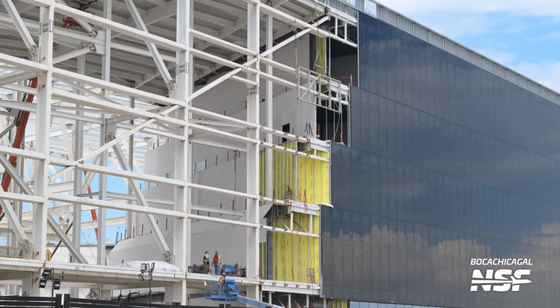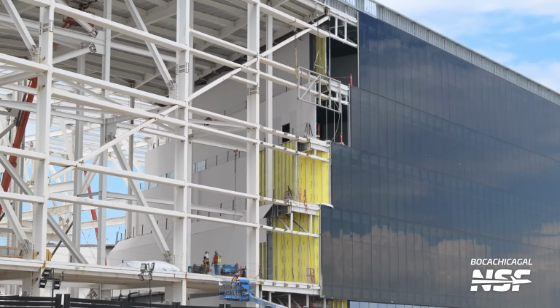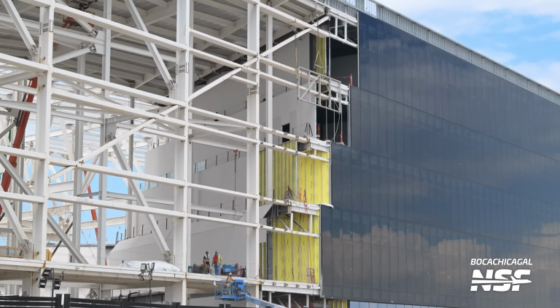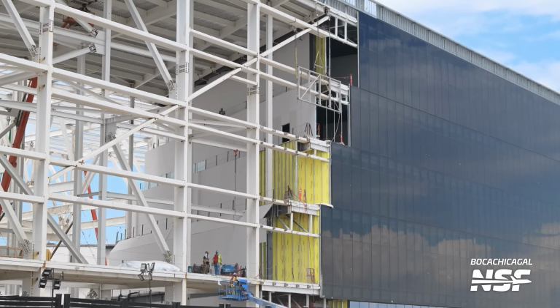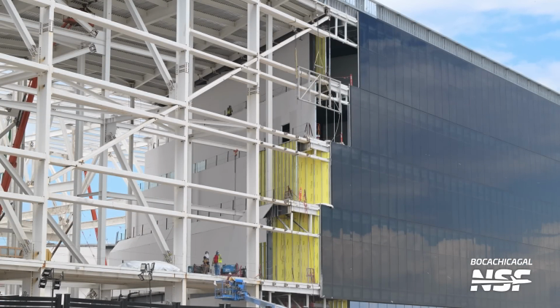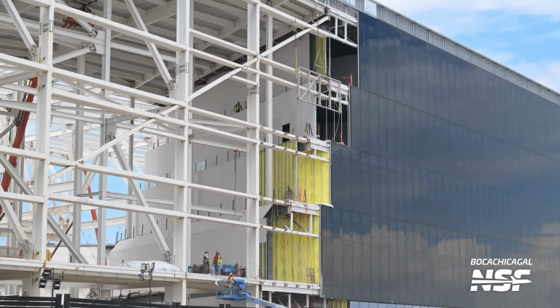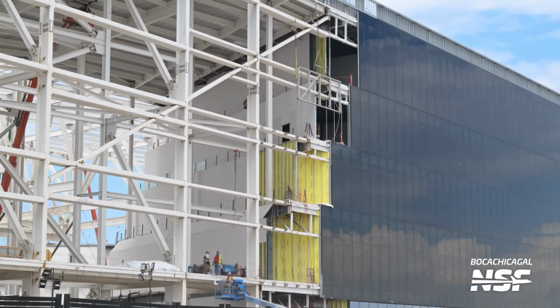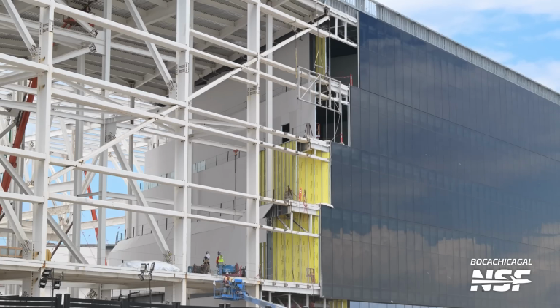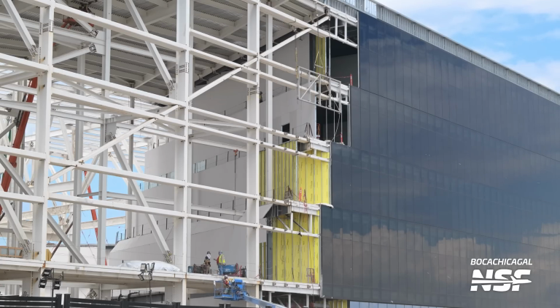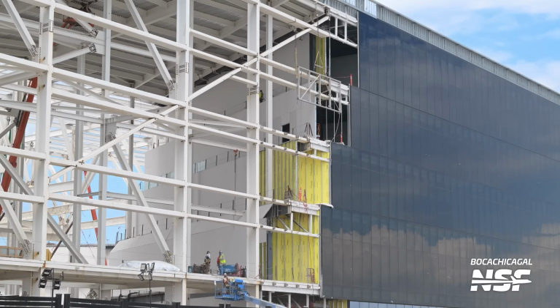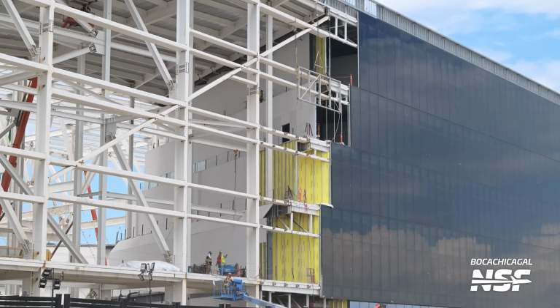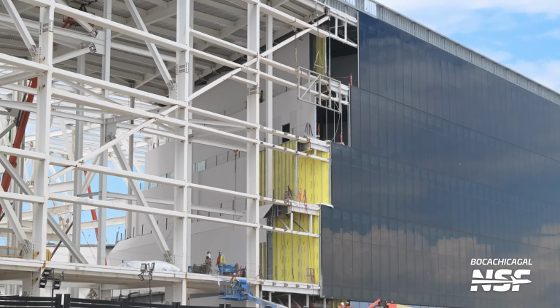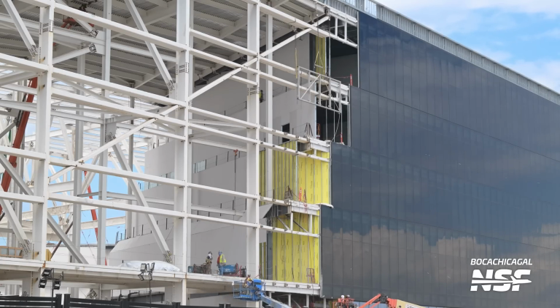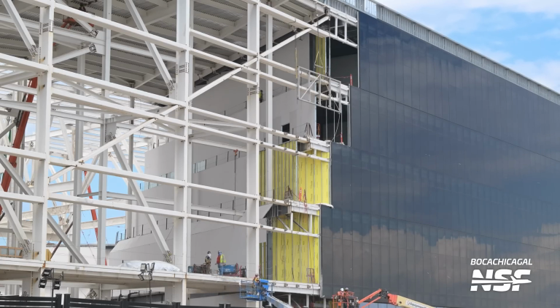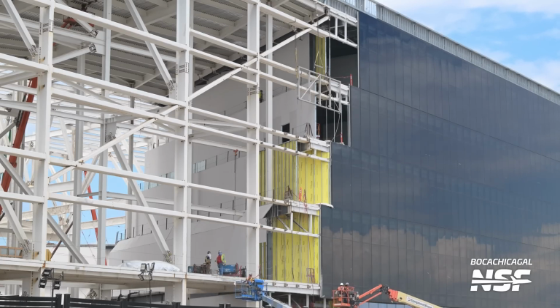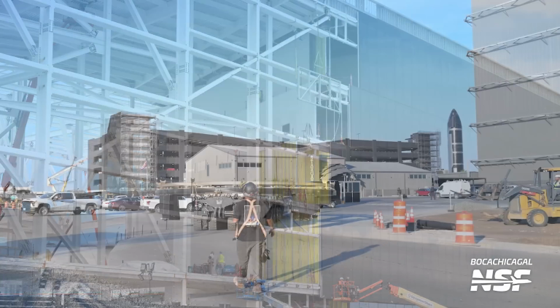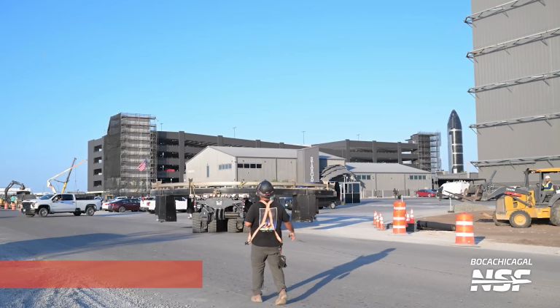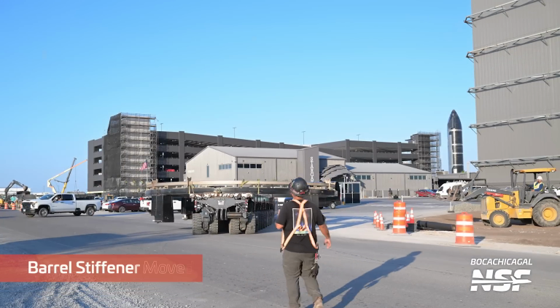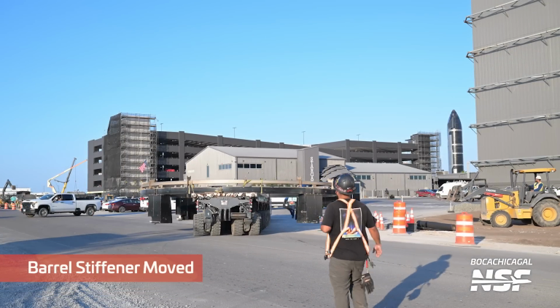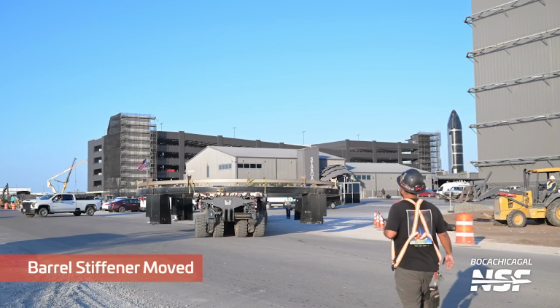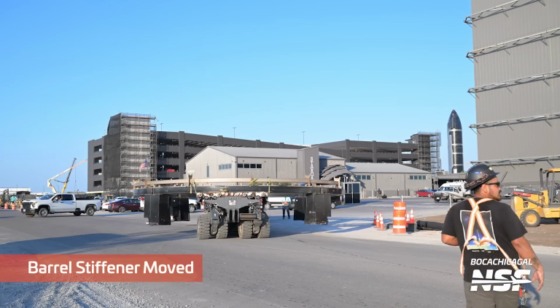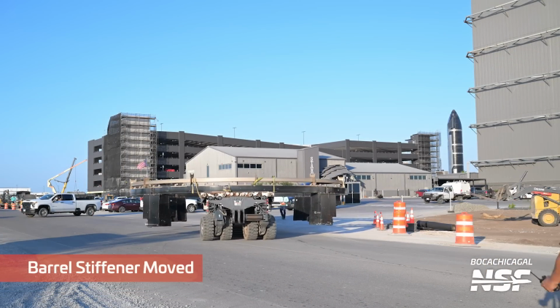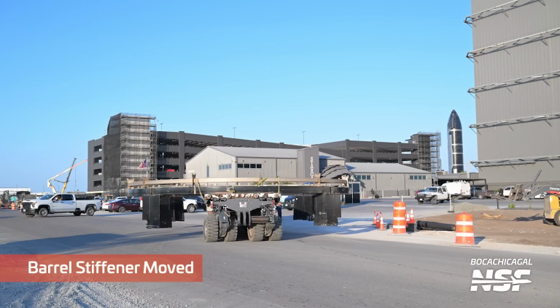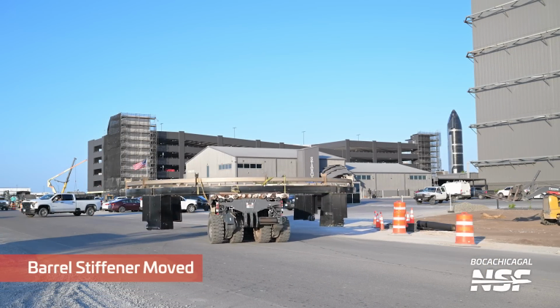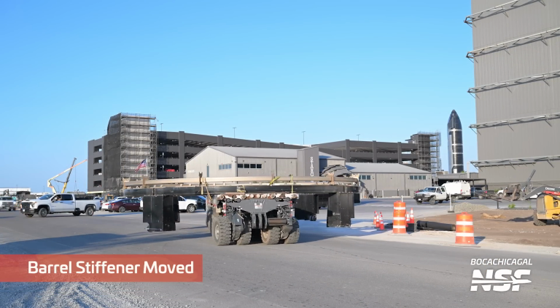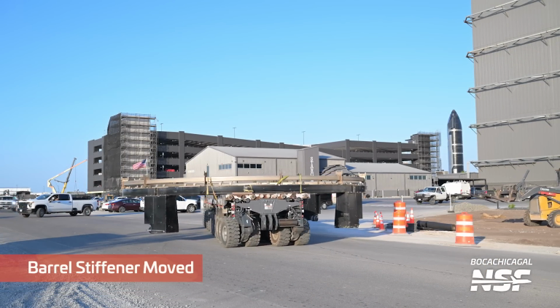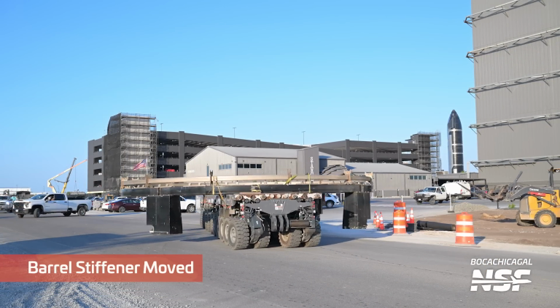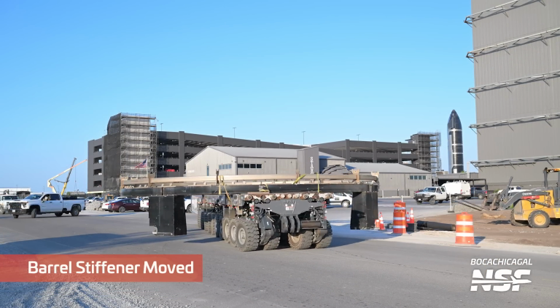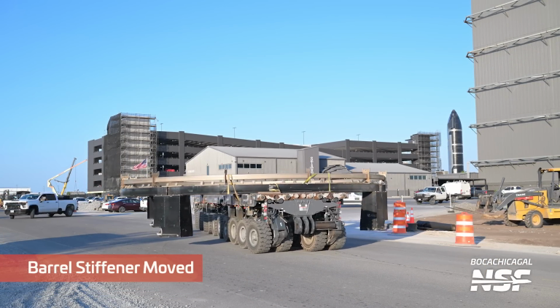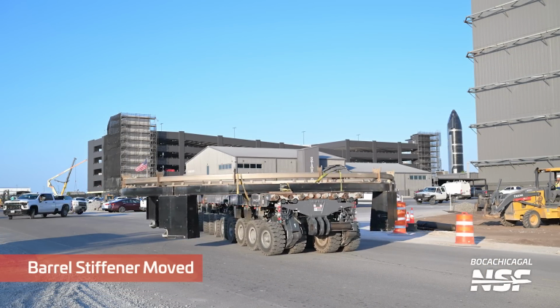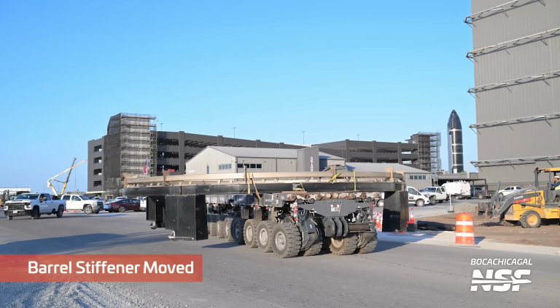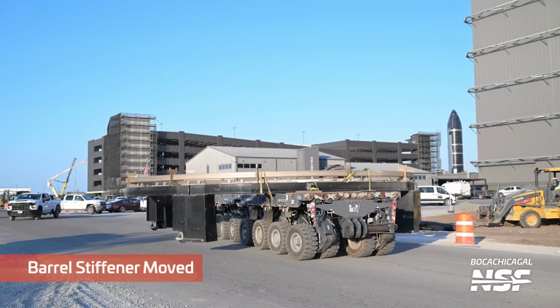Are those temporary railings in there? Is that glass on the middle railing? Maybe scroll back and look — it looked like there were glass panels. I don't know if I saw that incorrectly.